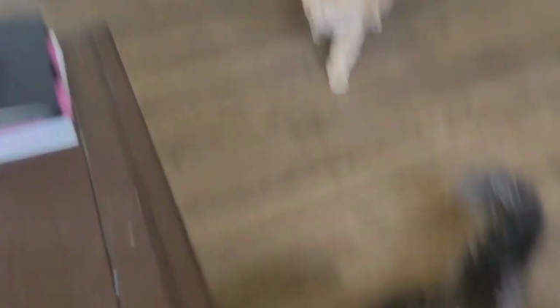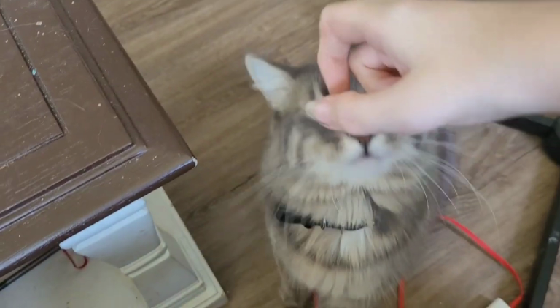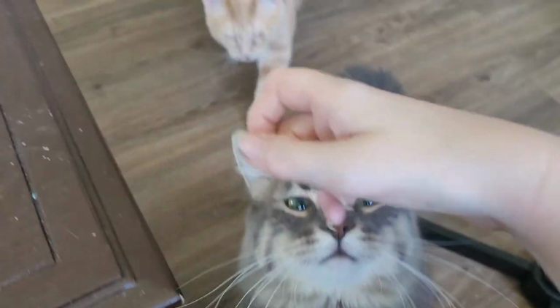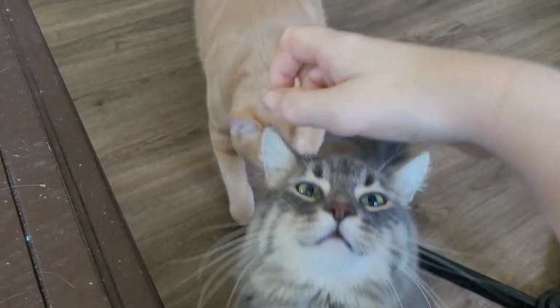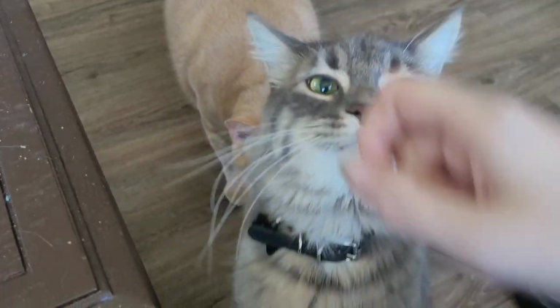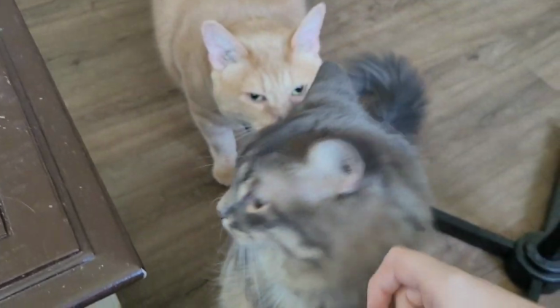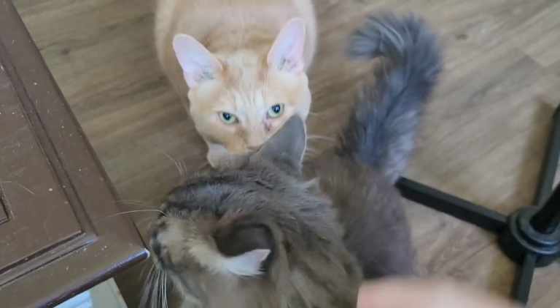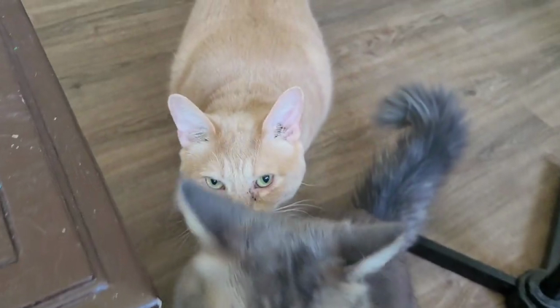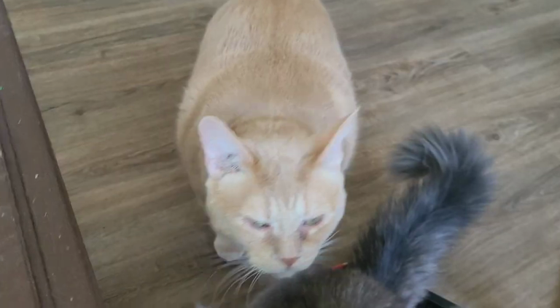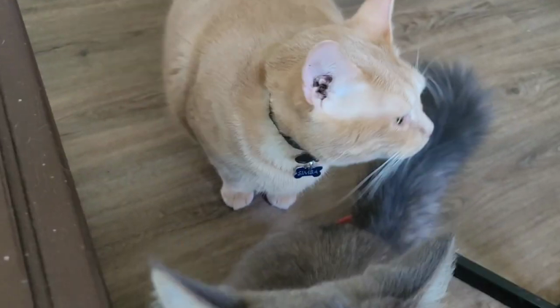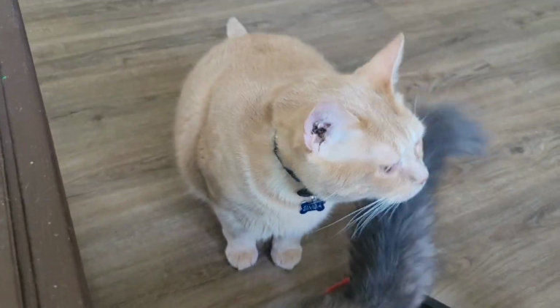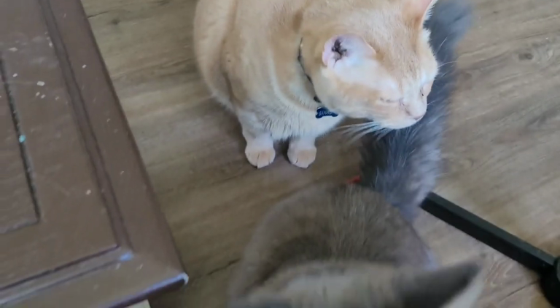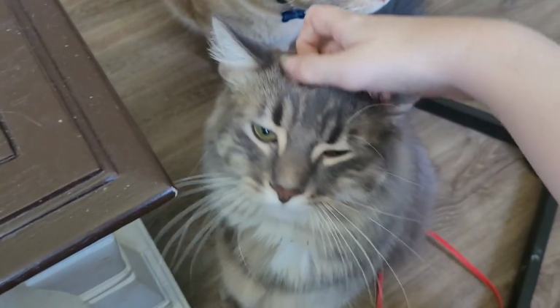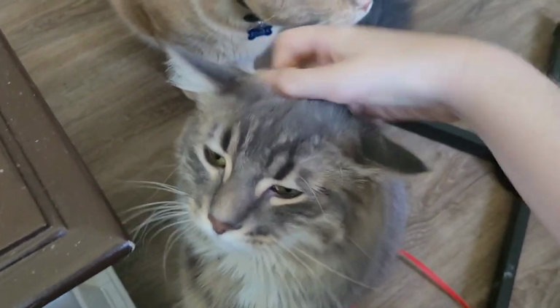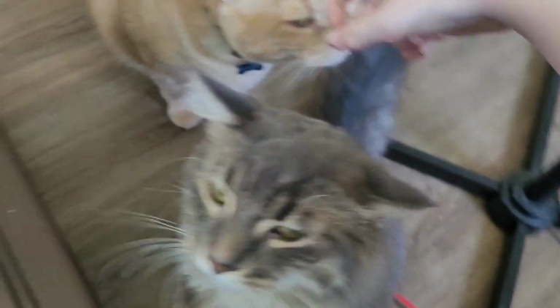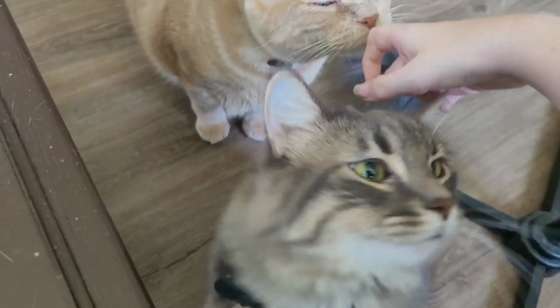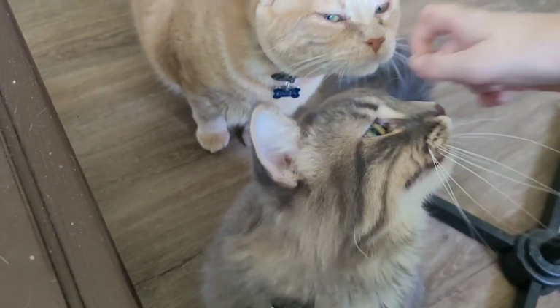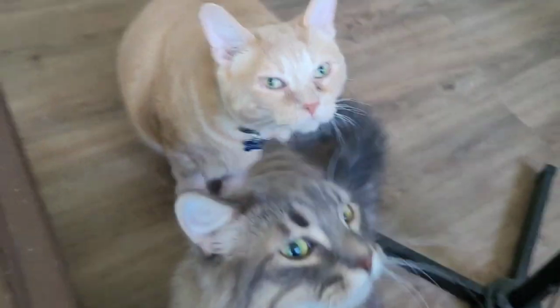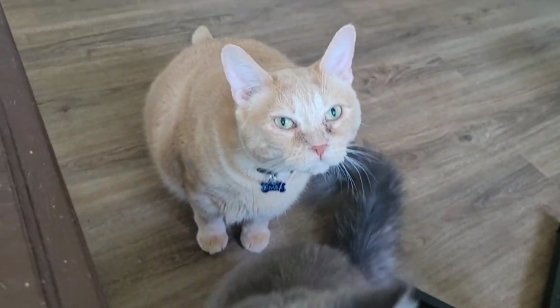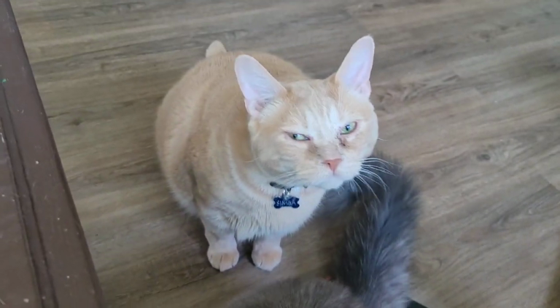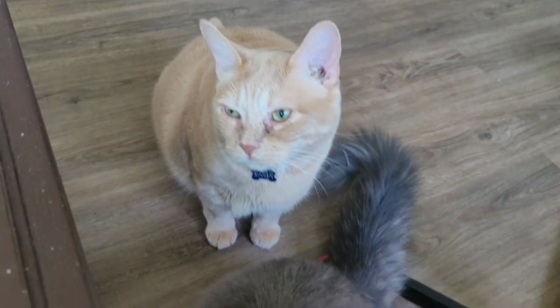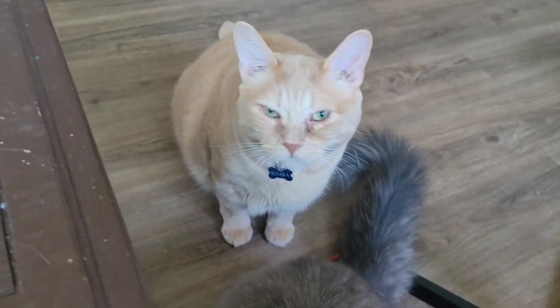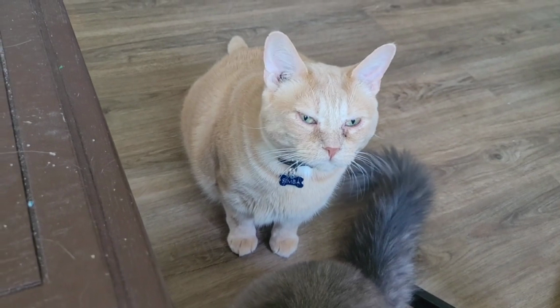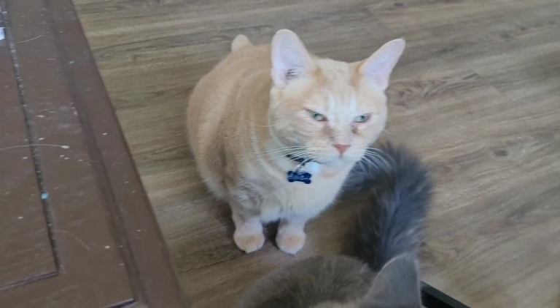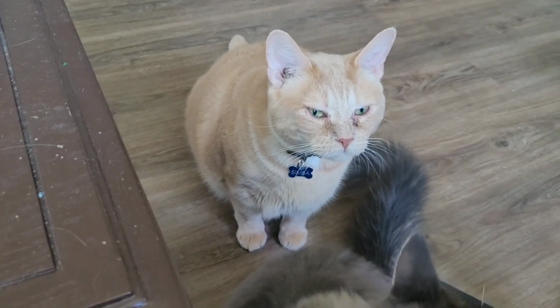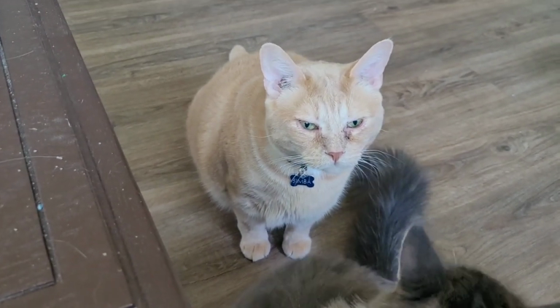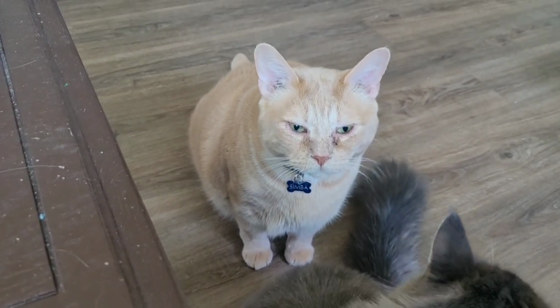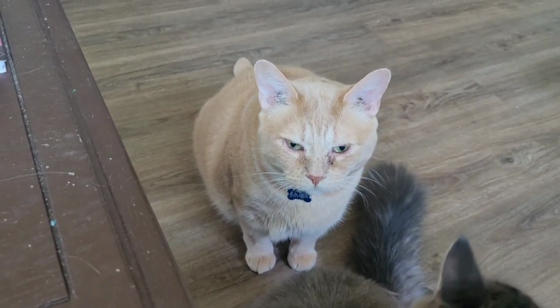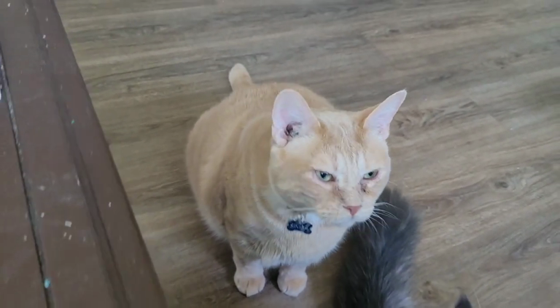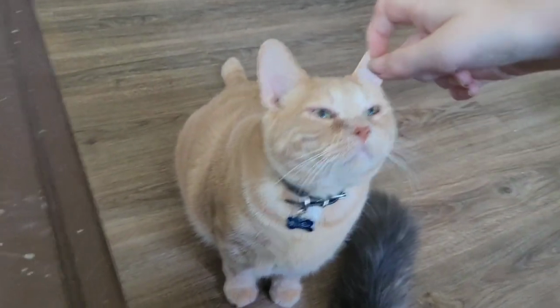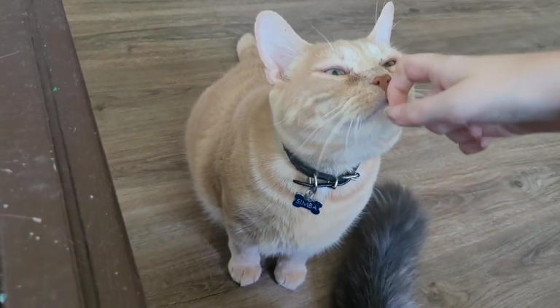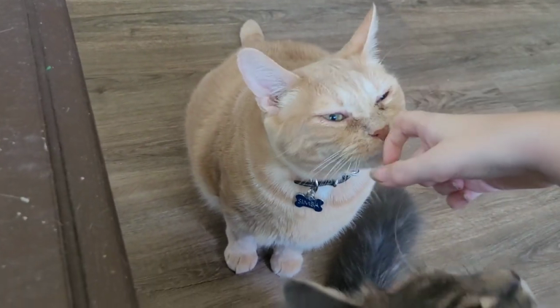Simba and Loki are both adorable. They're both boys. I'm glad I got to pet them because they're cute. Cats always find me anyway, and I love cats. I love dogs too, but cats — just adorable.